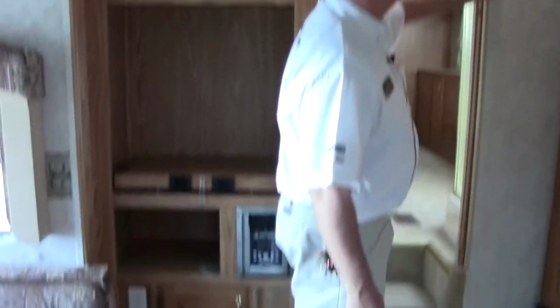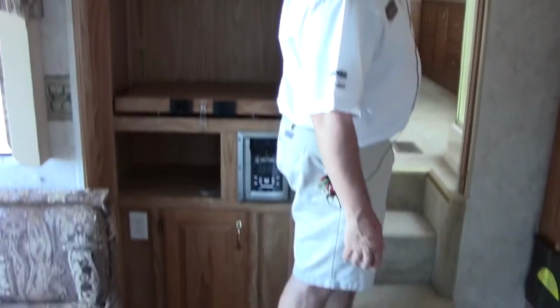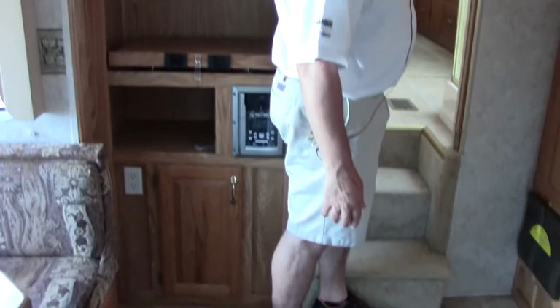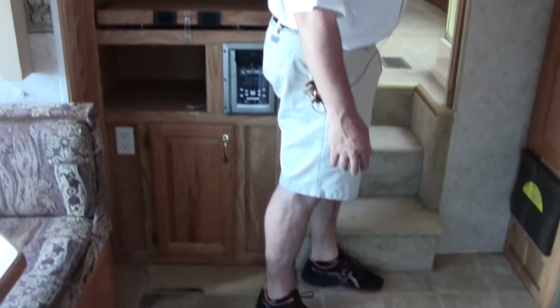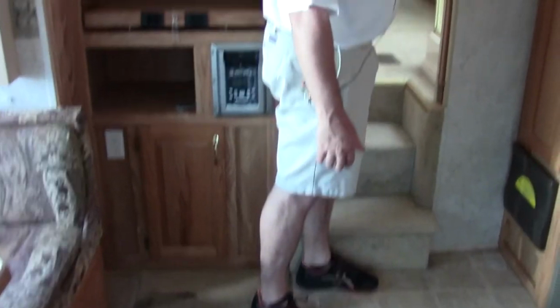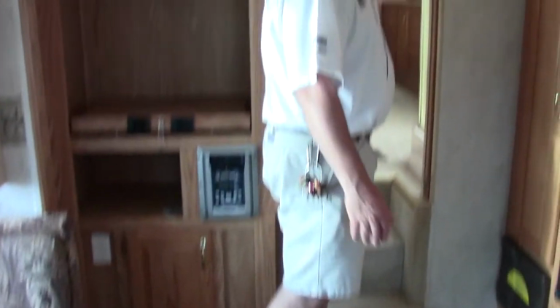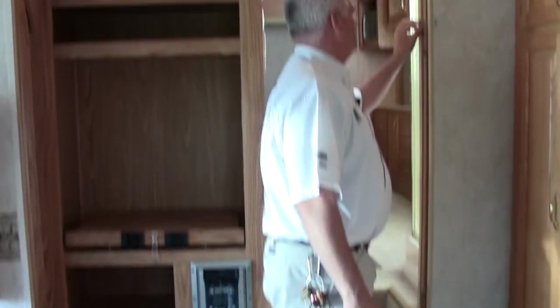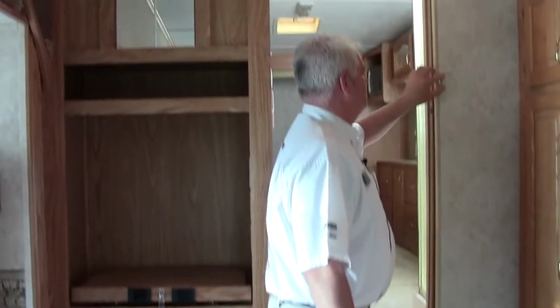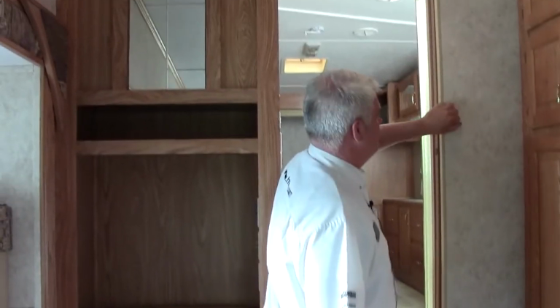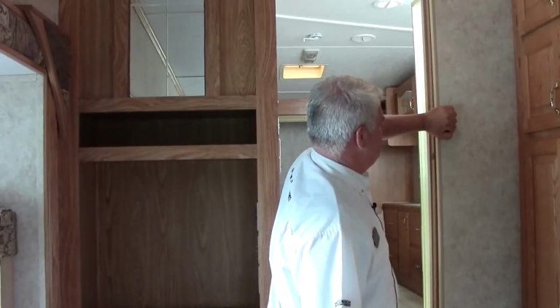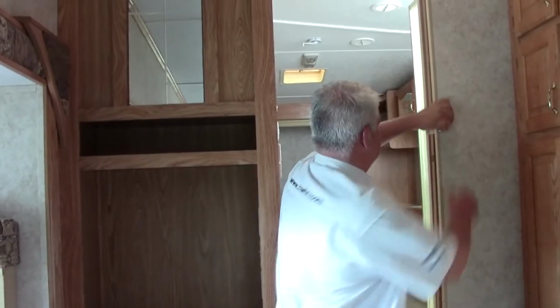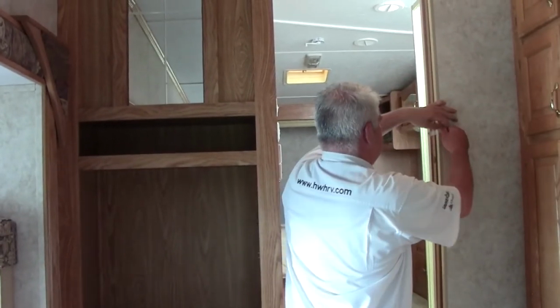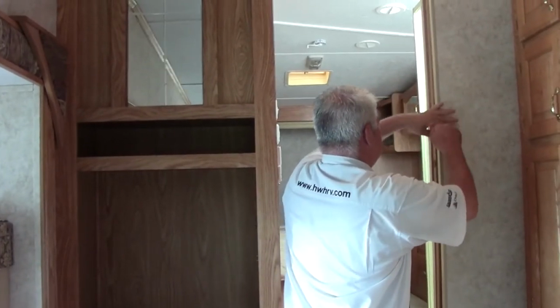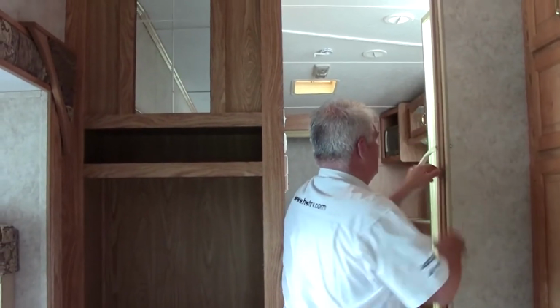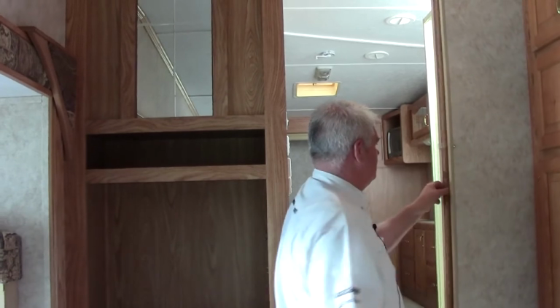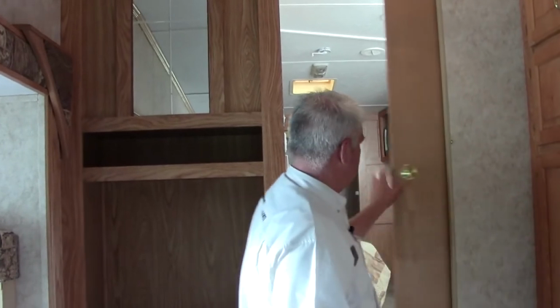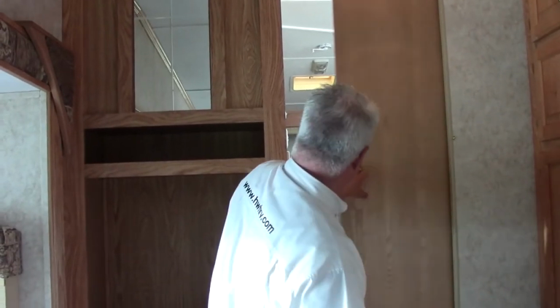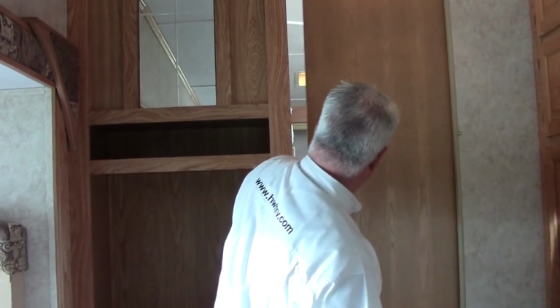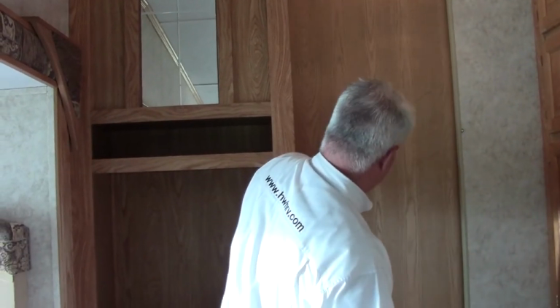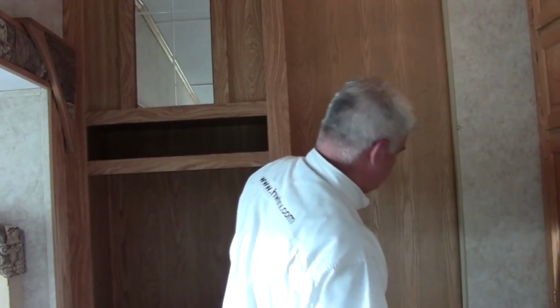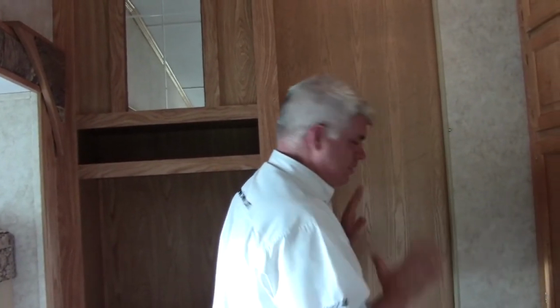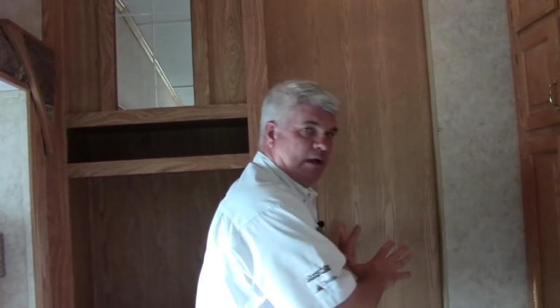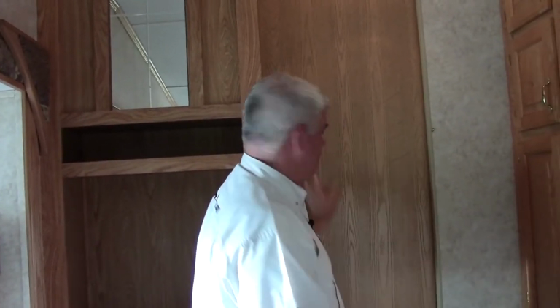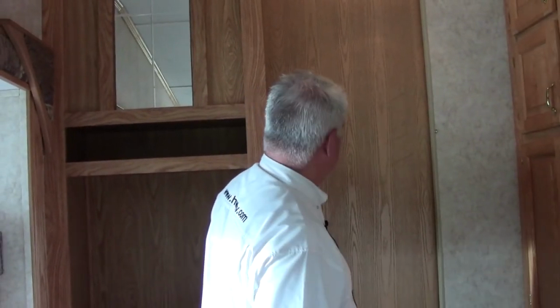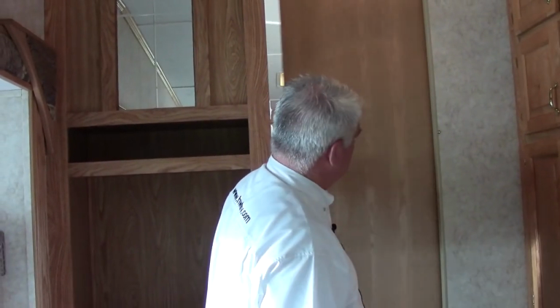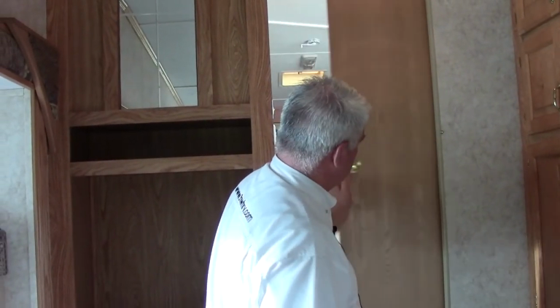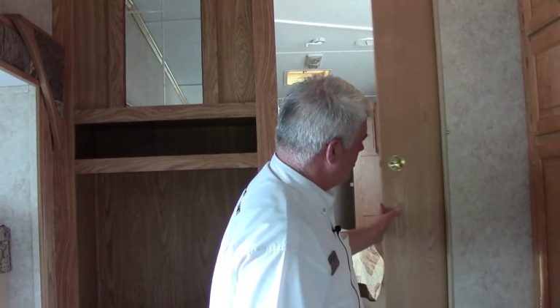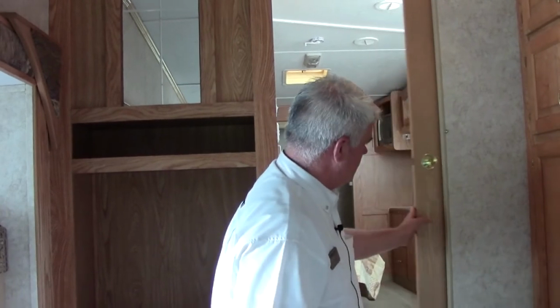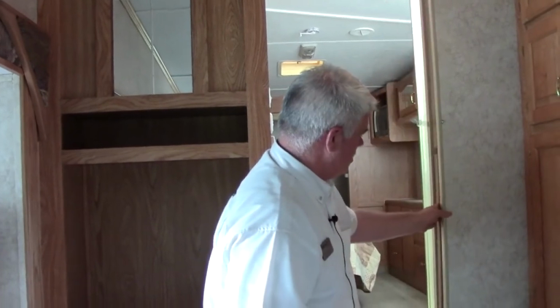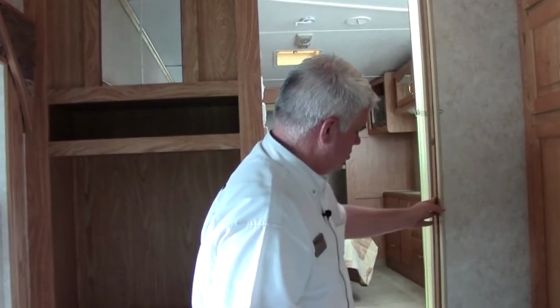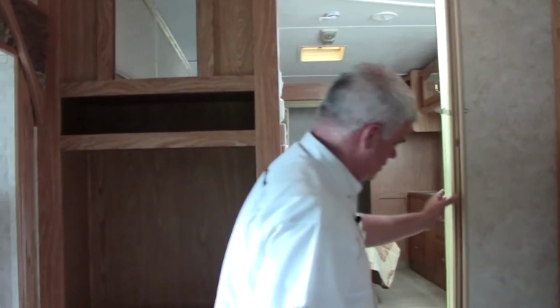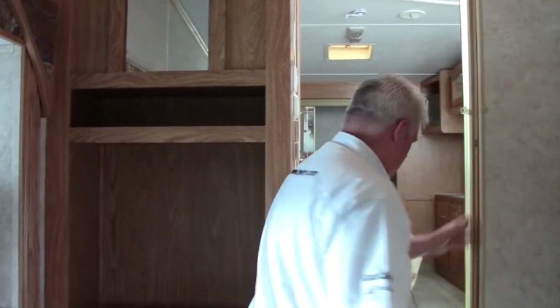If you want to shut off the area between your bedroom and living room, there's a nice divider that slides over to give you privacy. When you want to go into the bedroom area, you just push it back over.